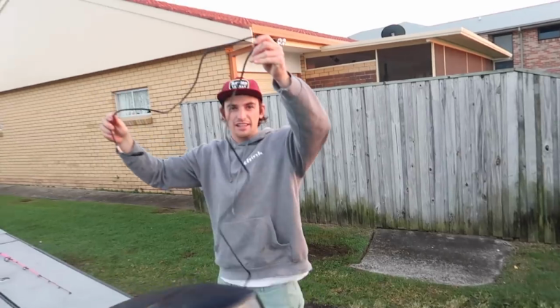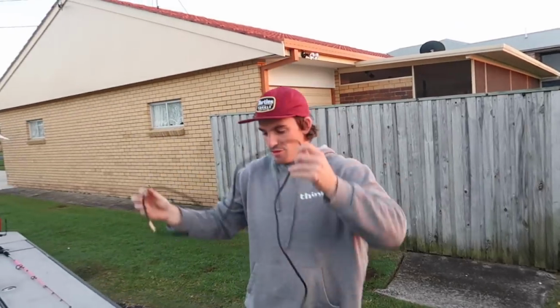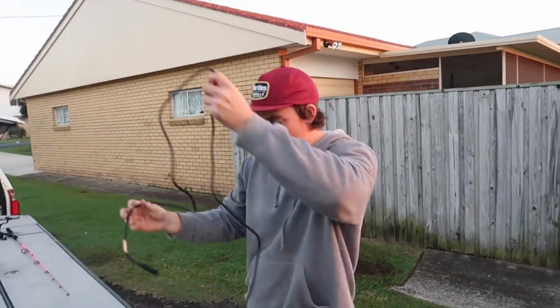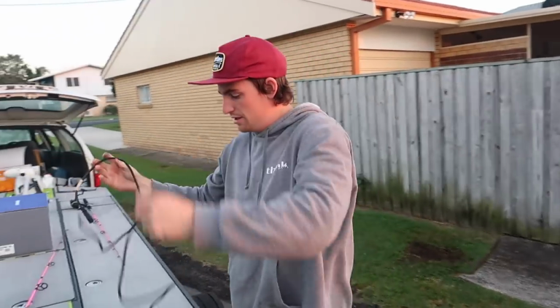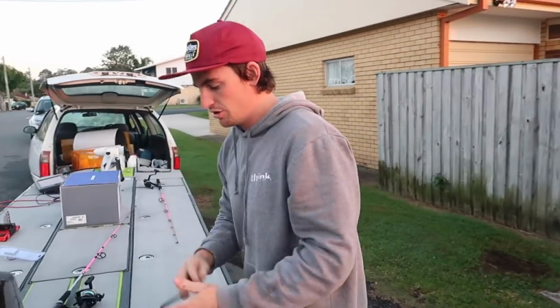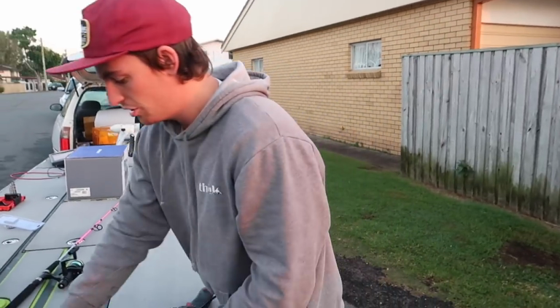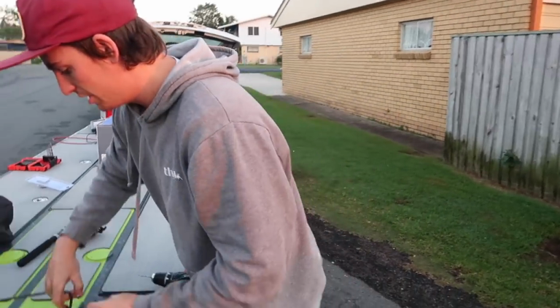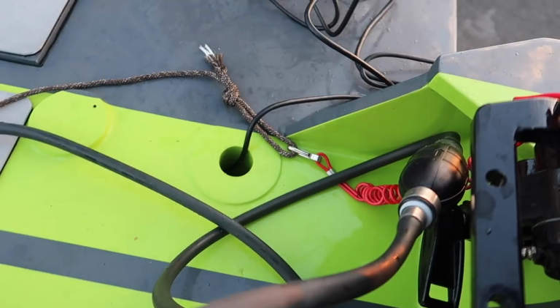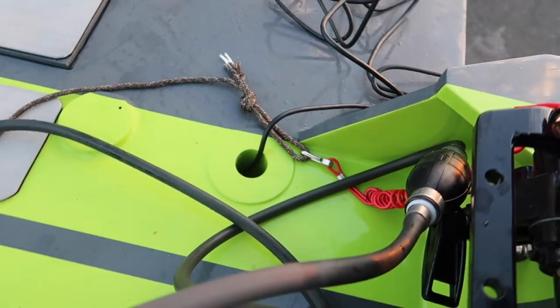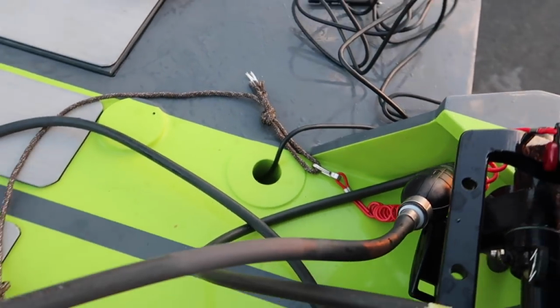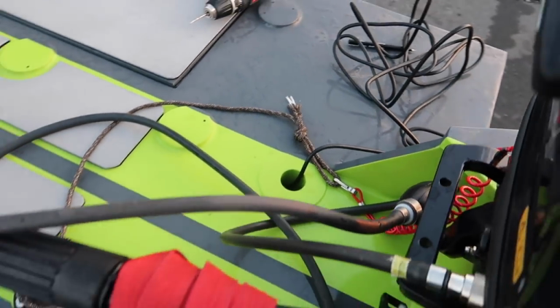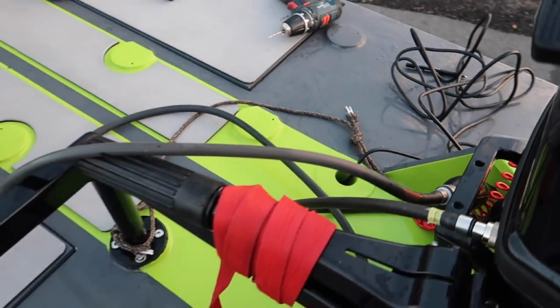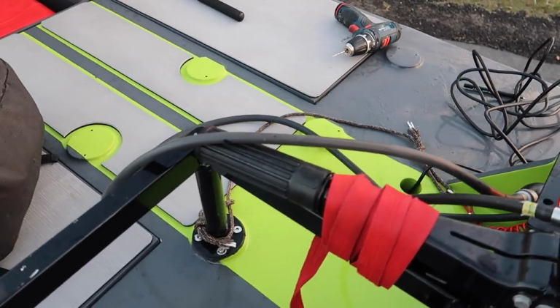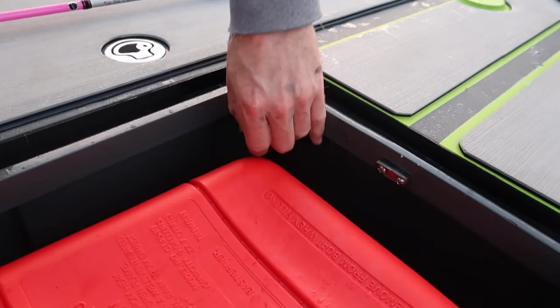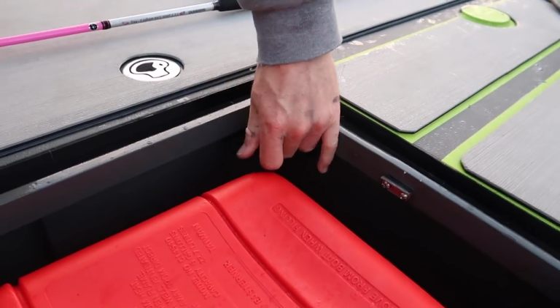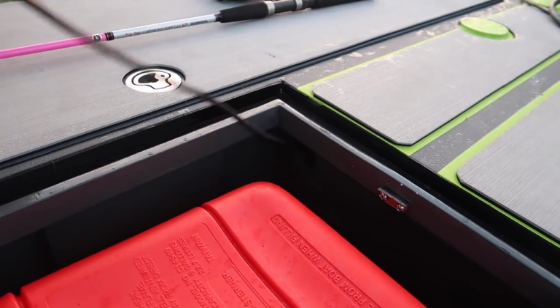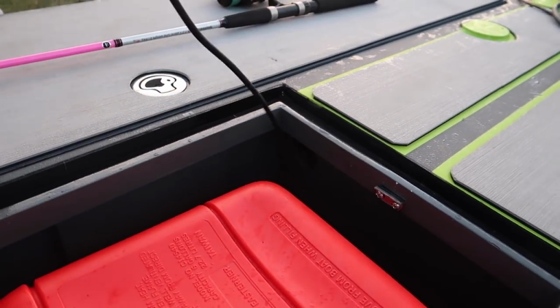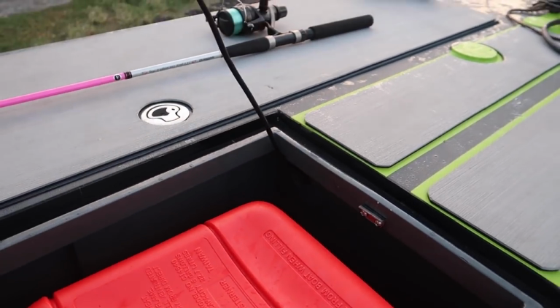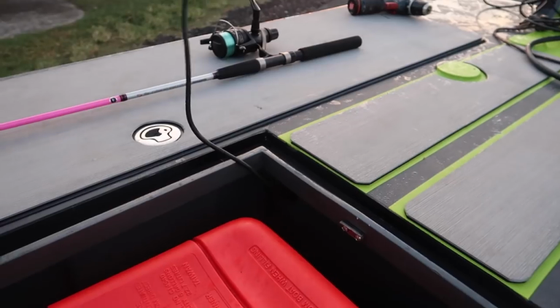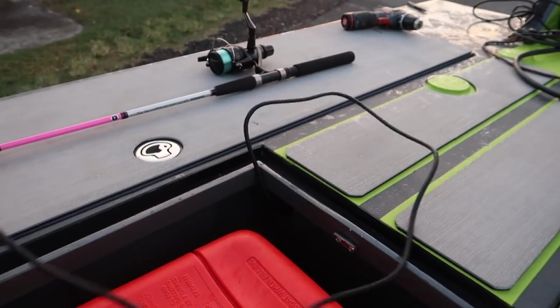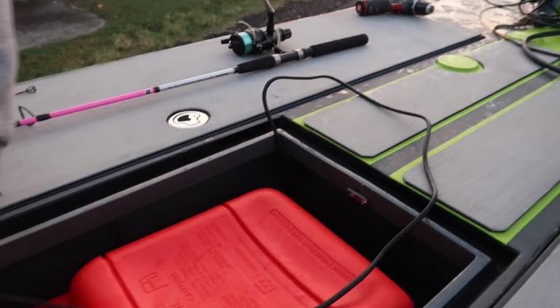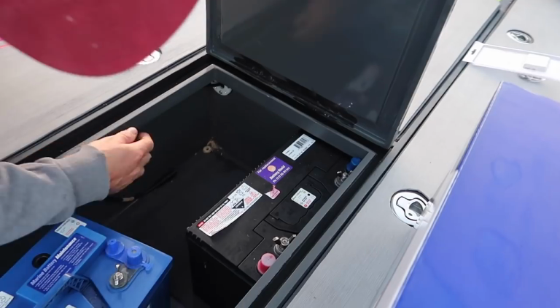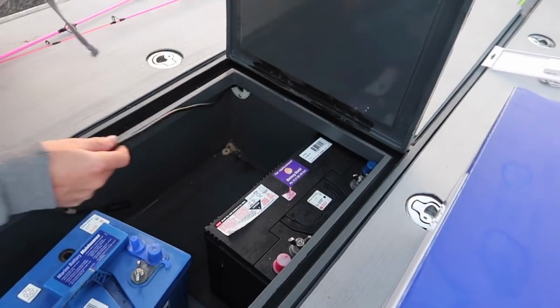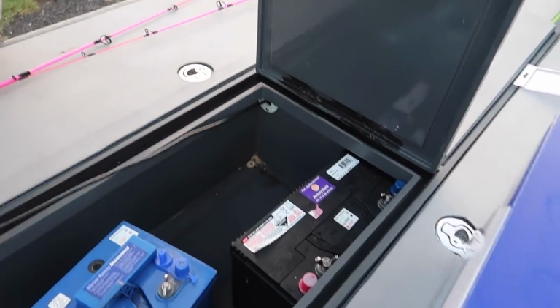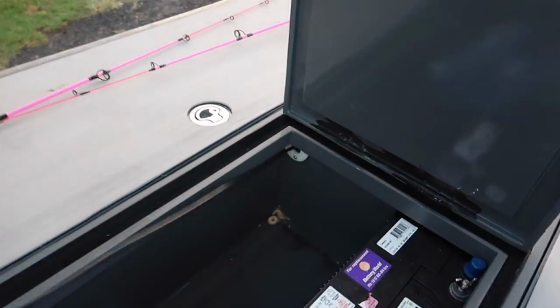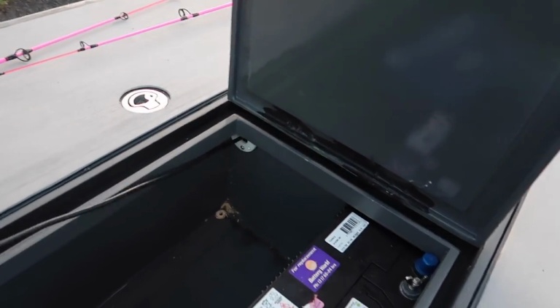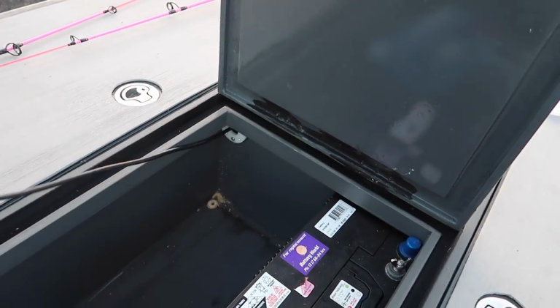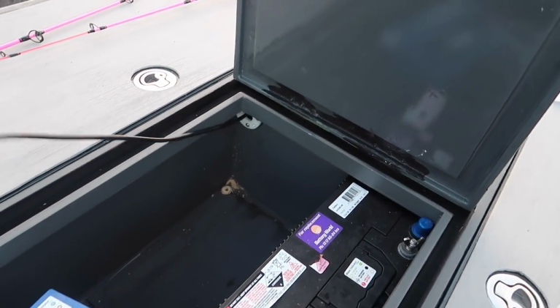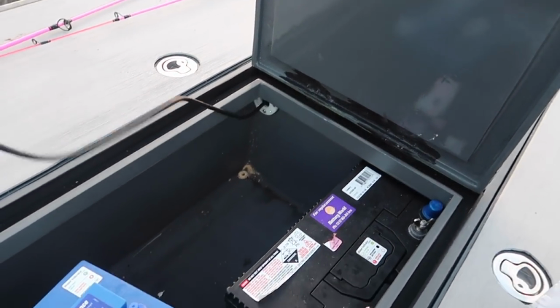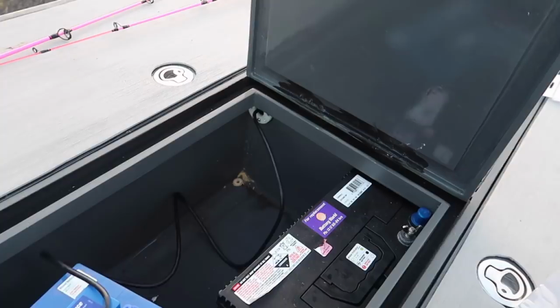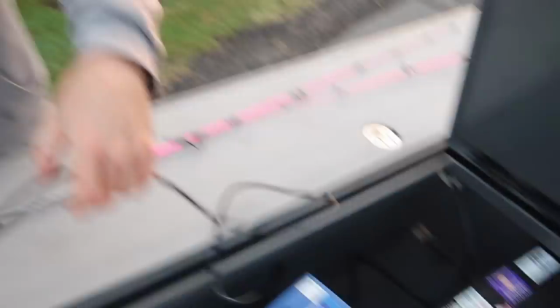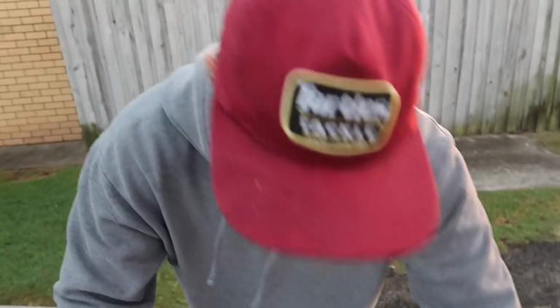Next step: thread your transducer line to the front of your boat to where you're going to have your sounder. Feed it through — she's come all the way through. Nice work, Timmy.